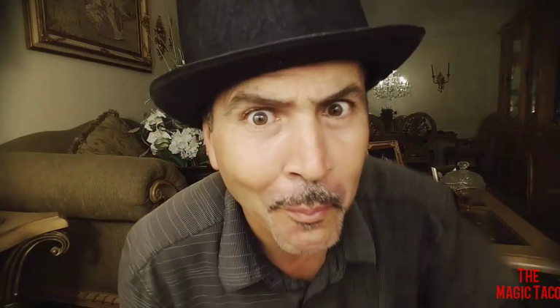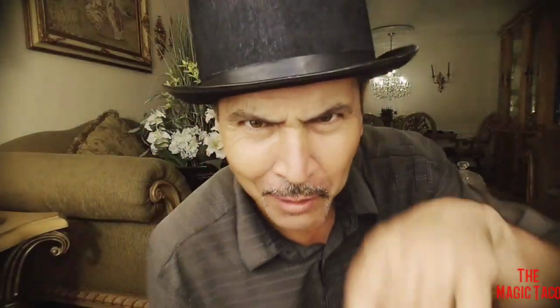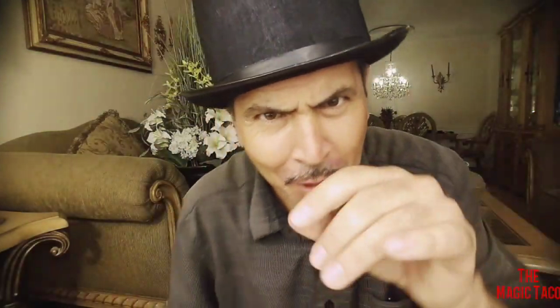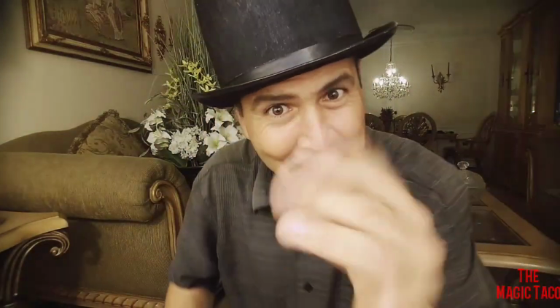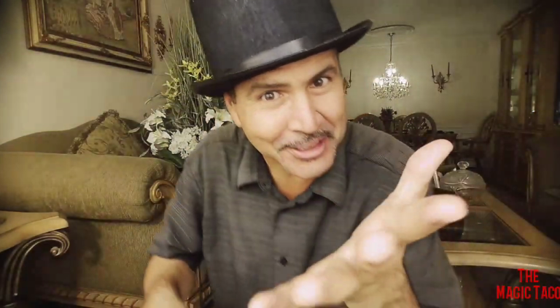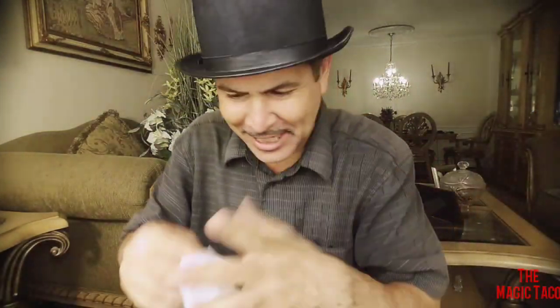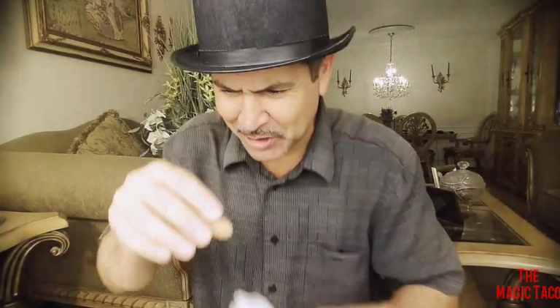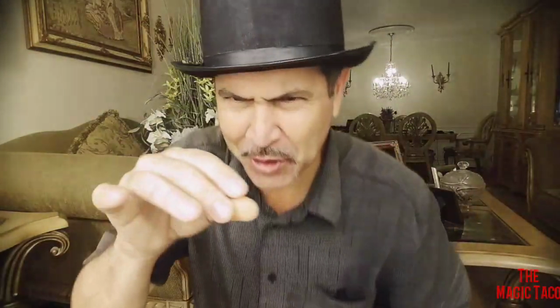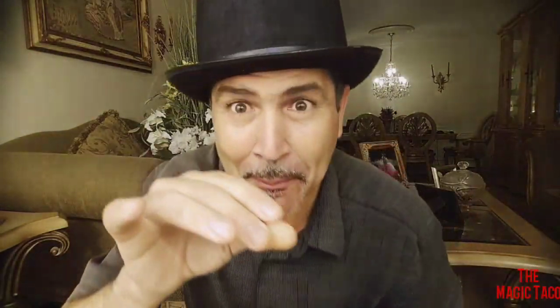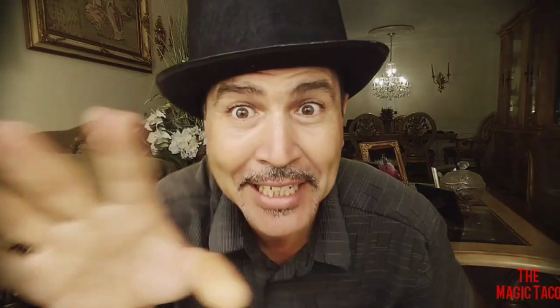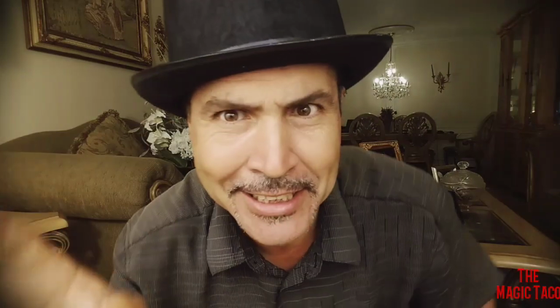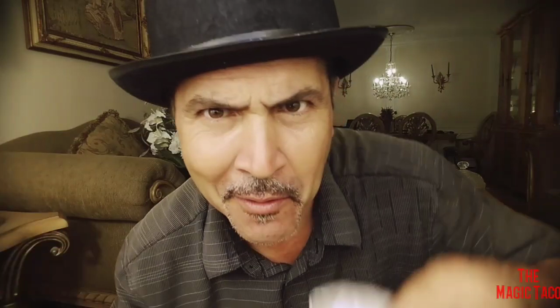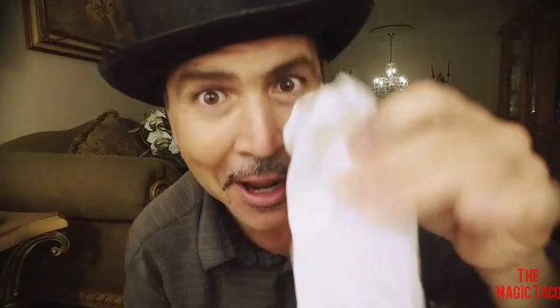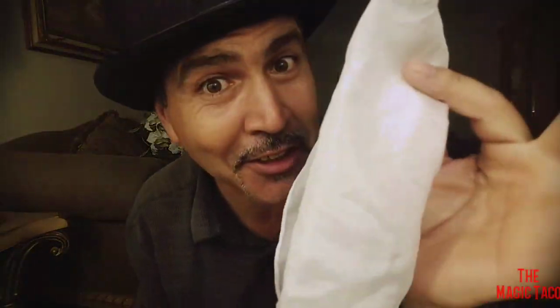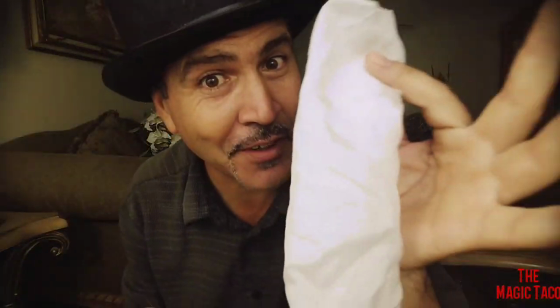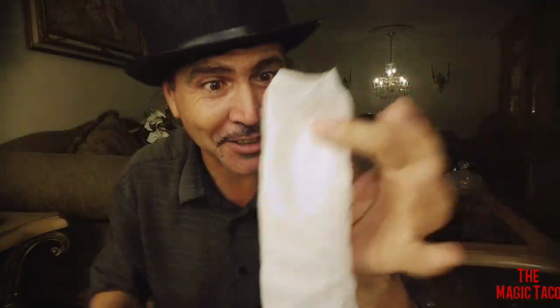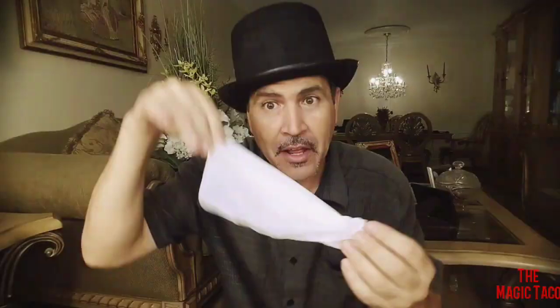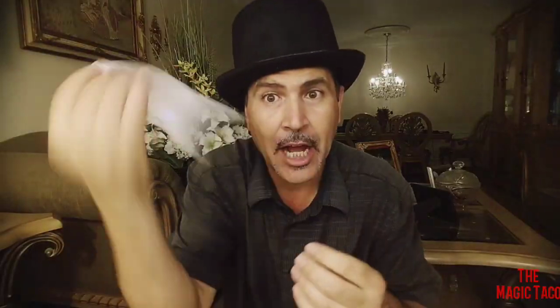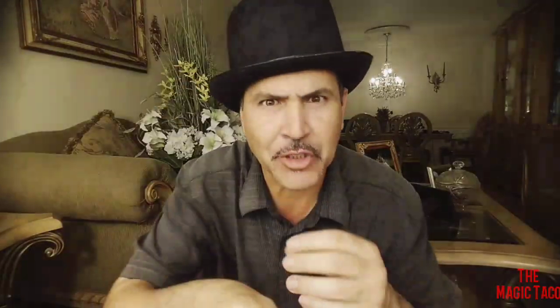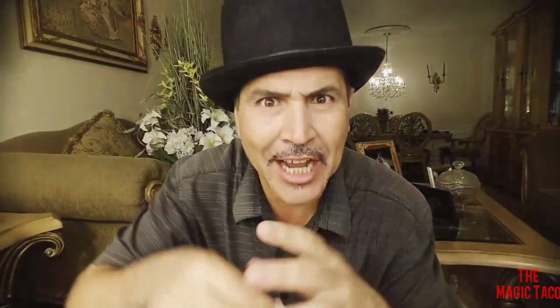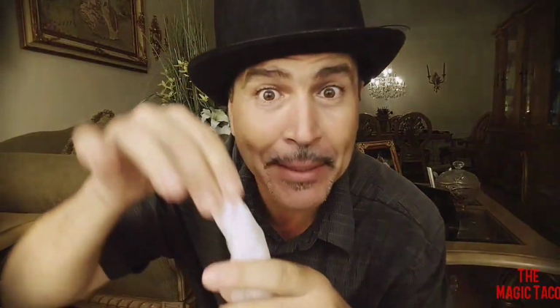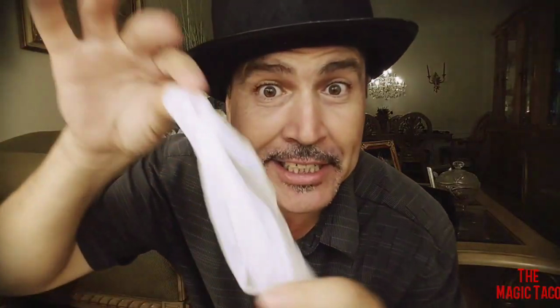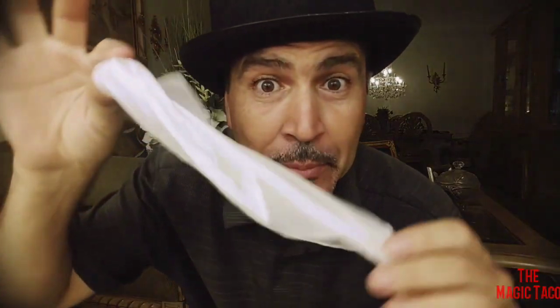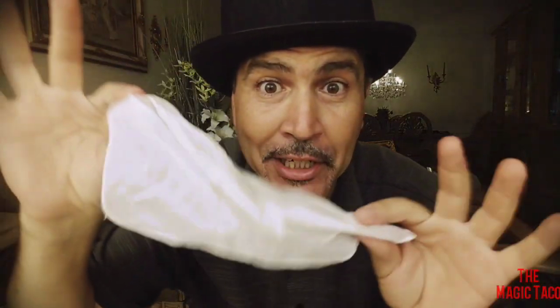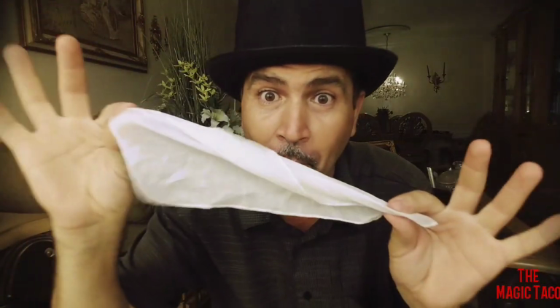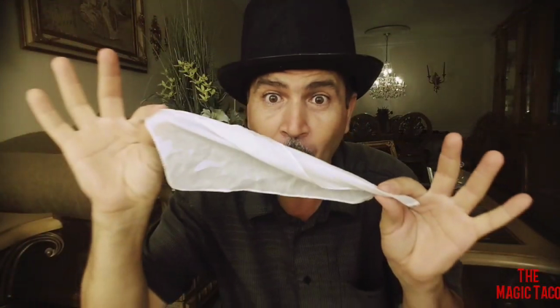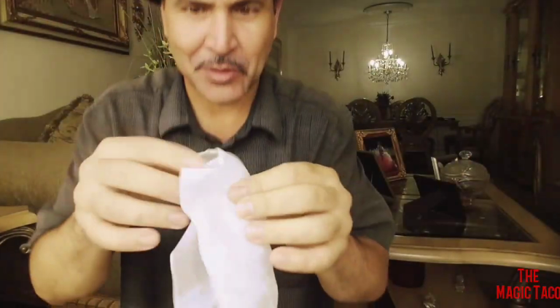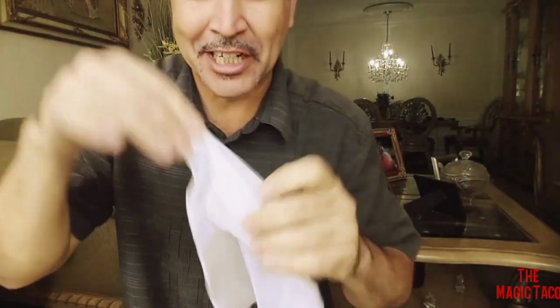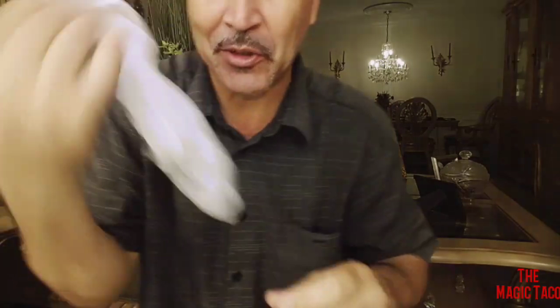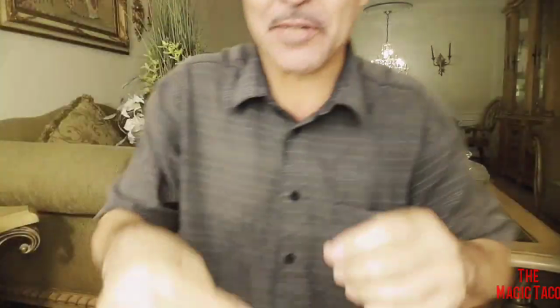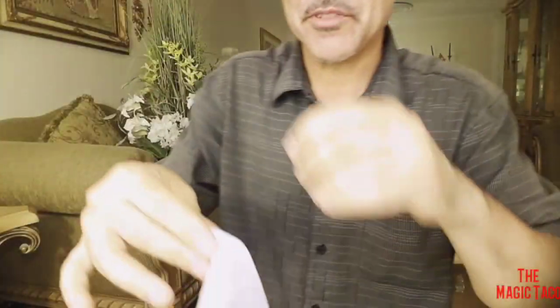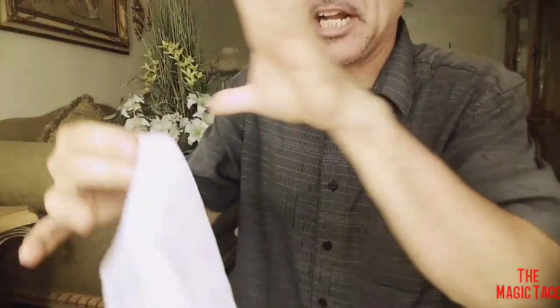Hello boys and girls, today I'm going to show you an amazing handkerchief vanishing. I'm going to show you how to make it disappear. Really cool trick, check it out.